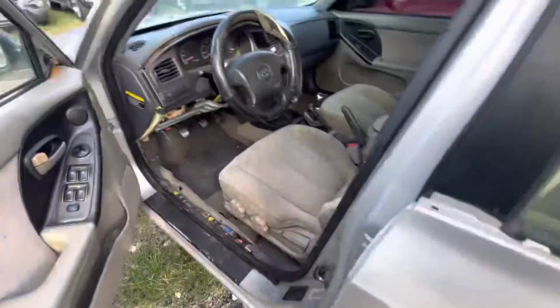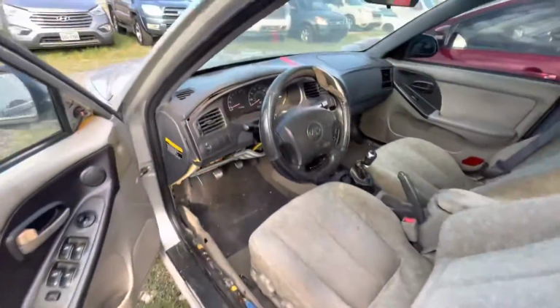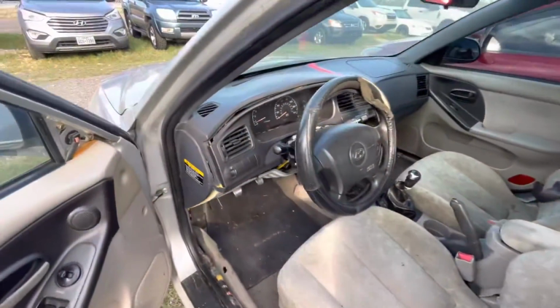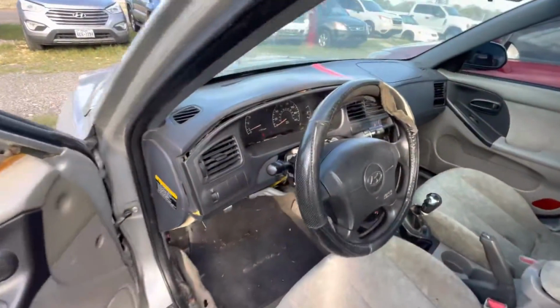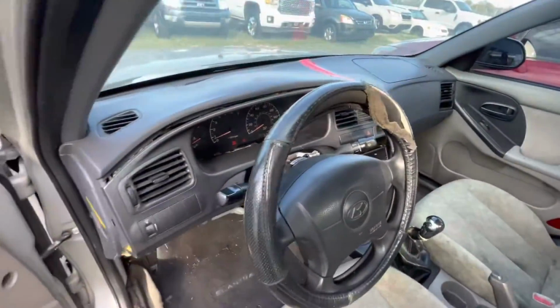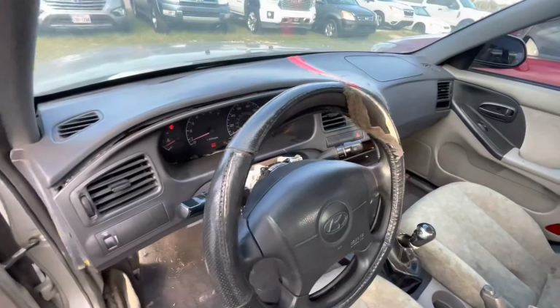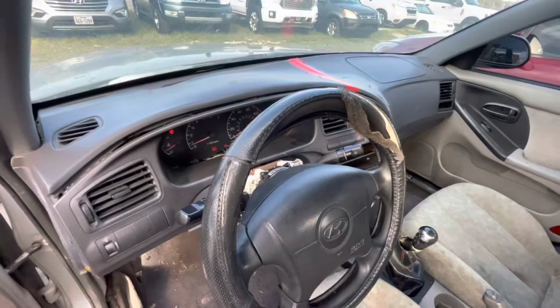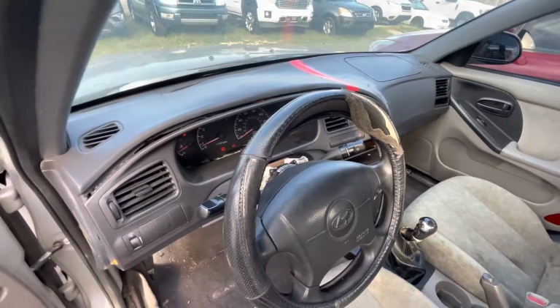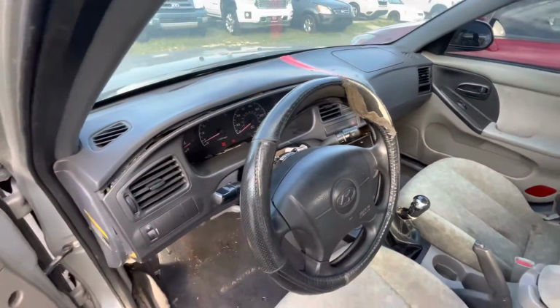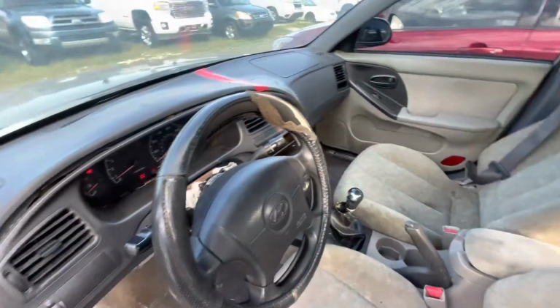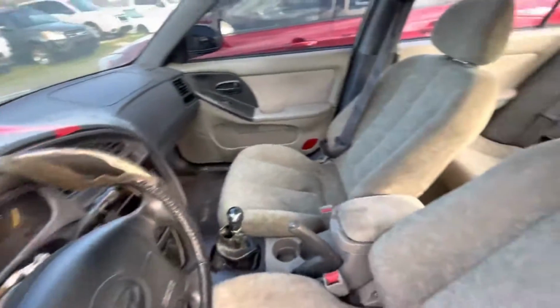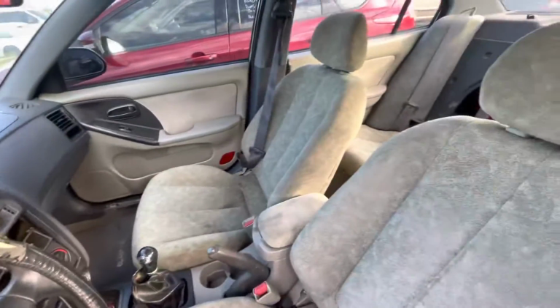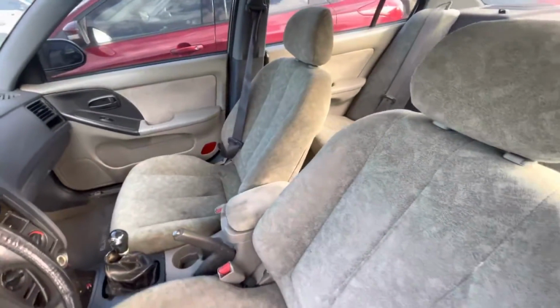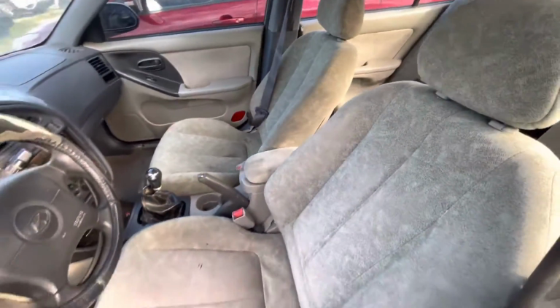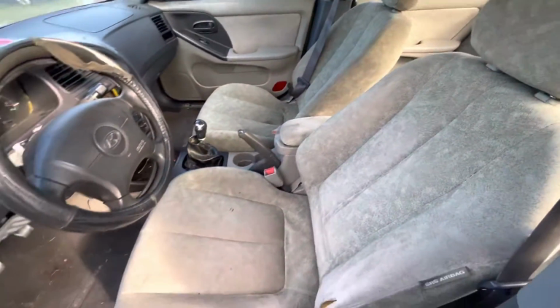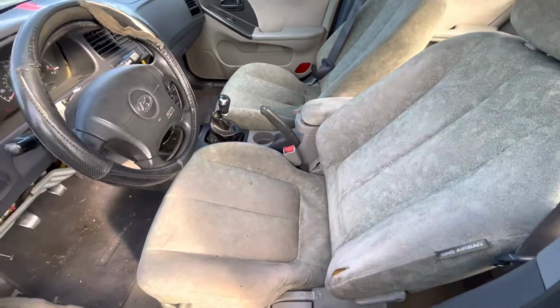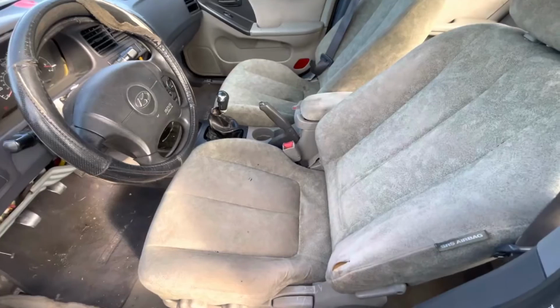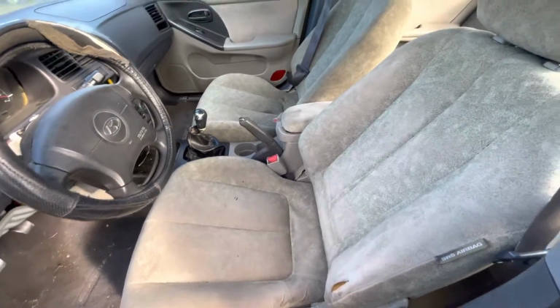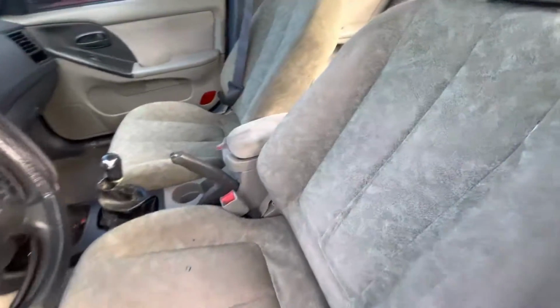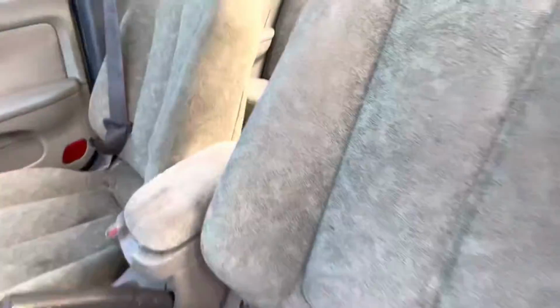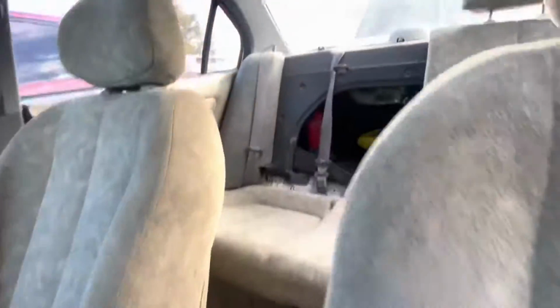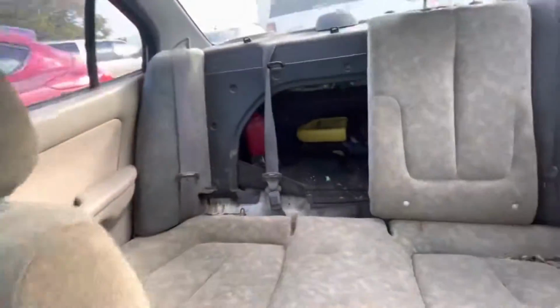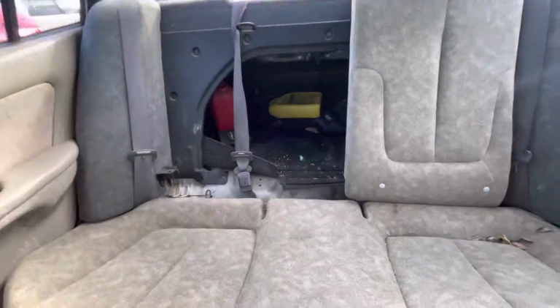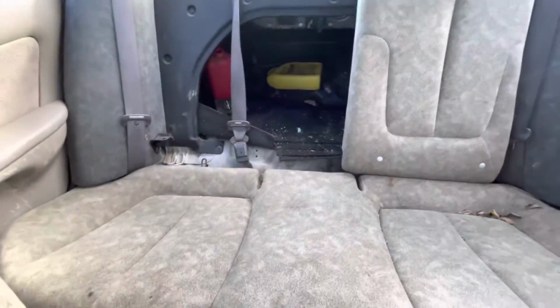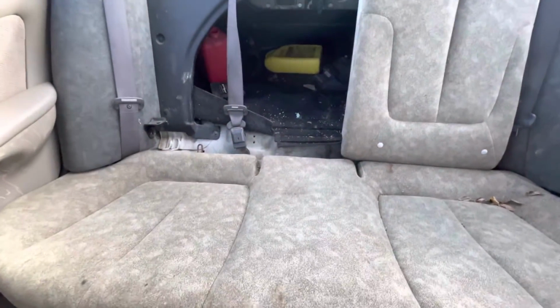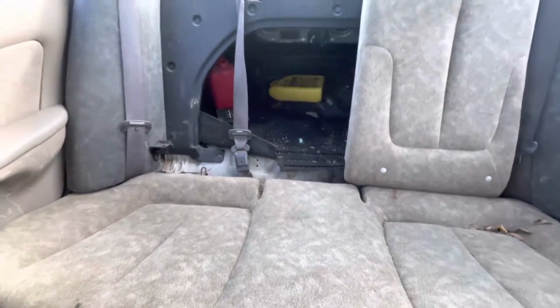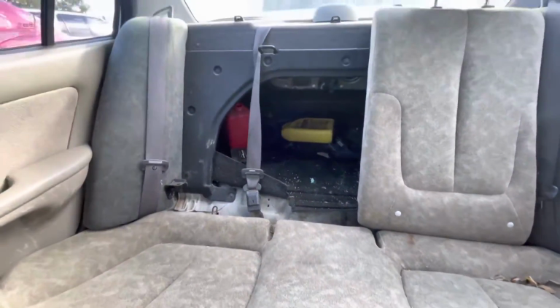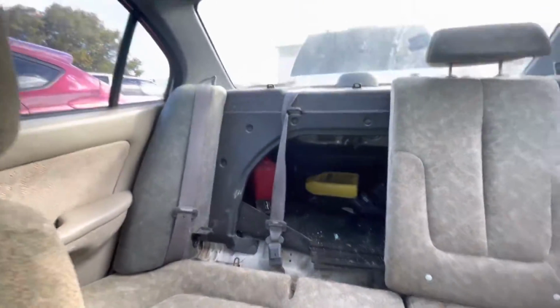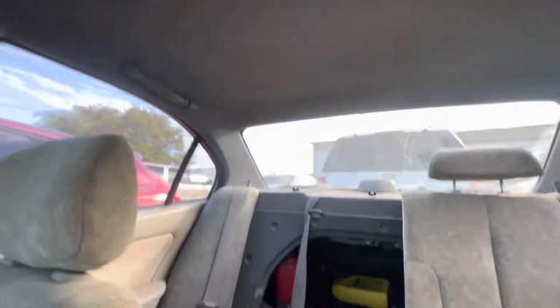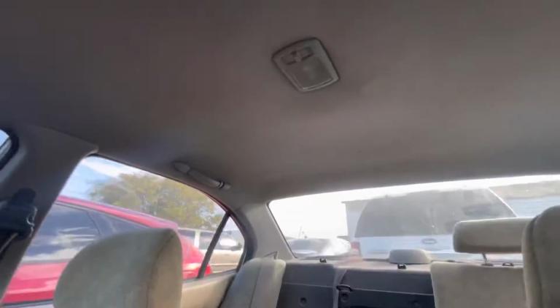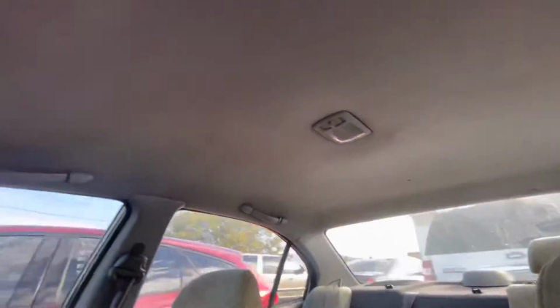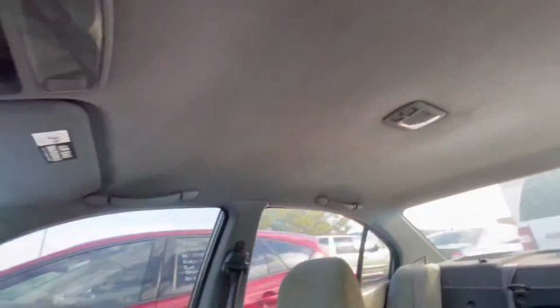On the interior, the dash looks decent. Gray seats — base seats. Gray headliner.